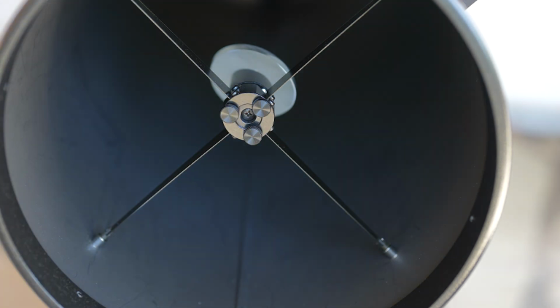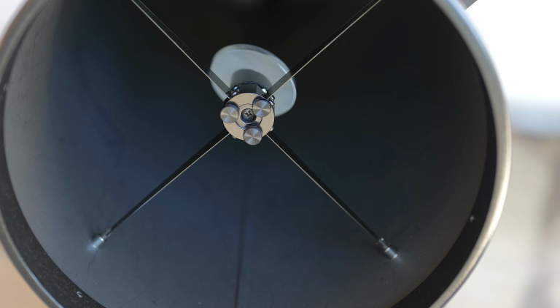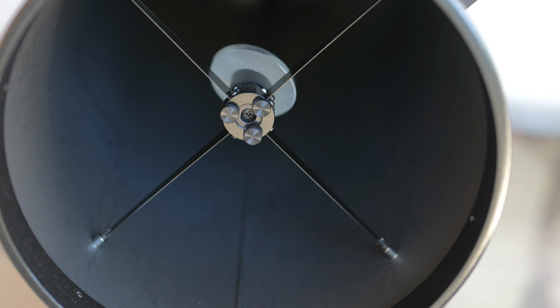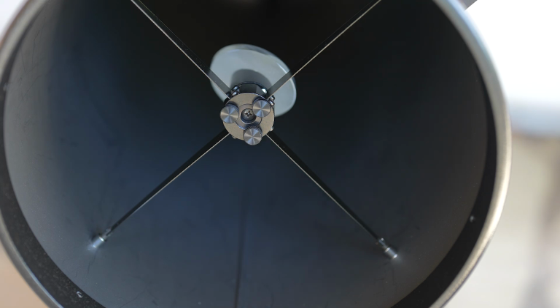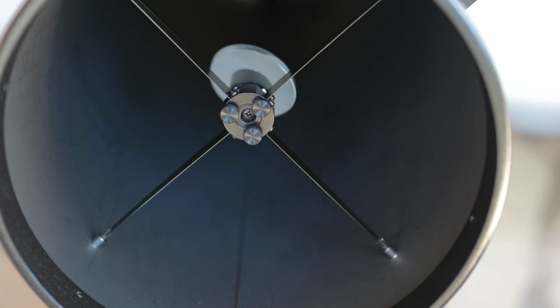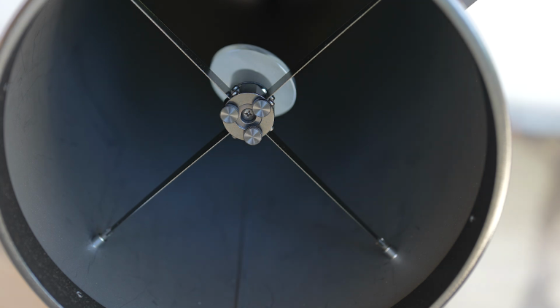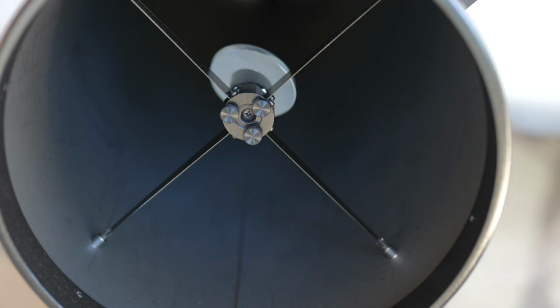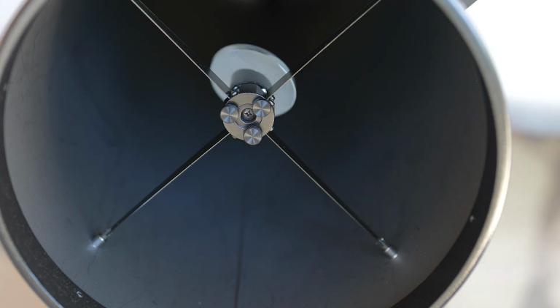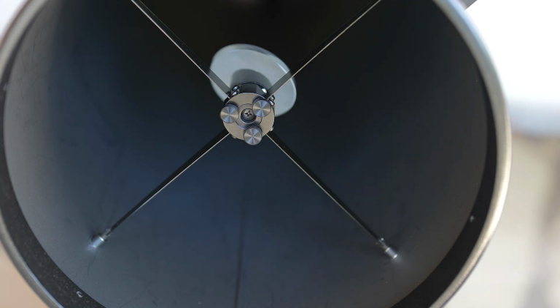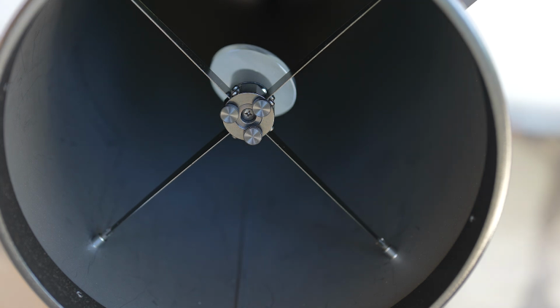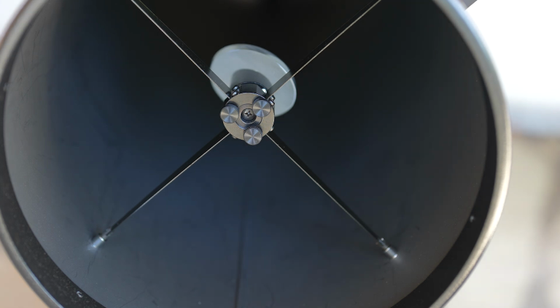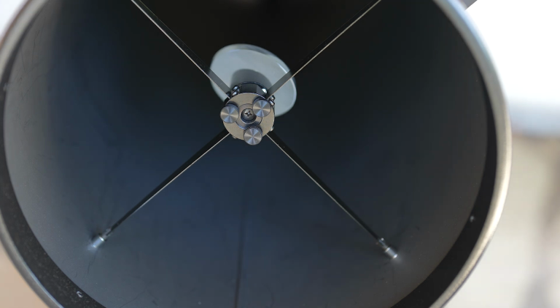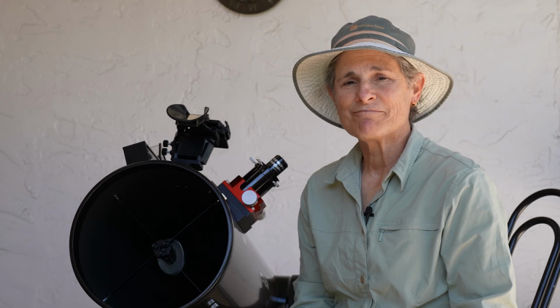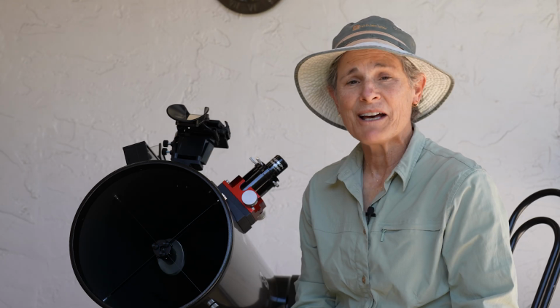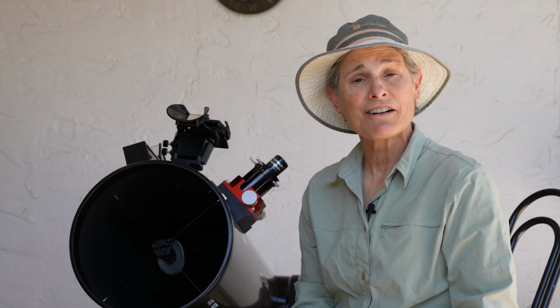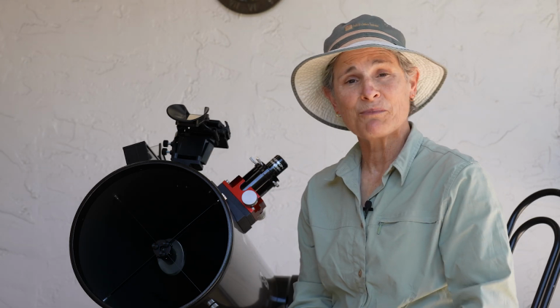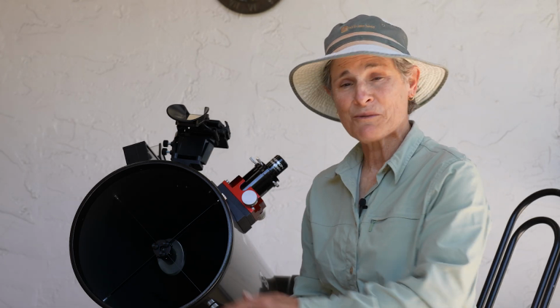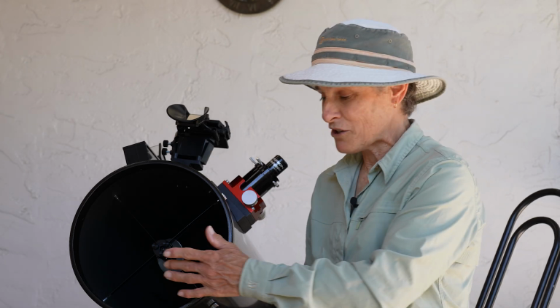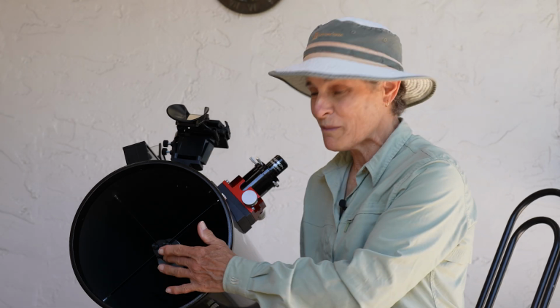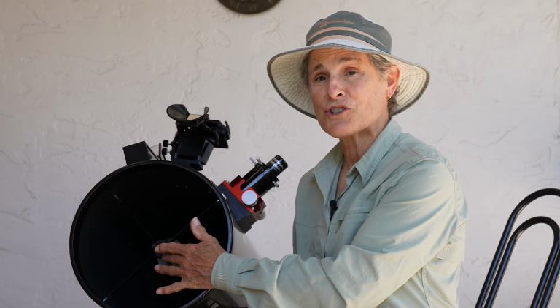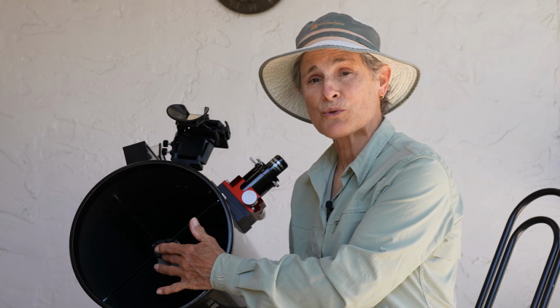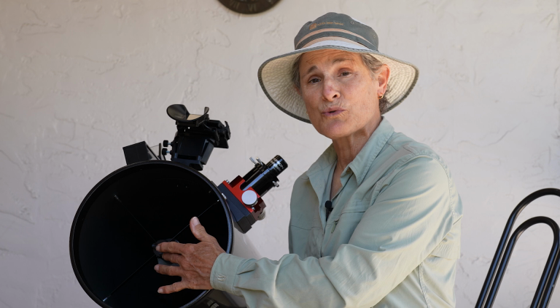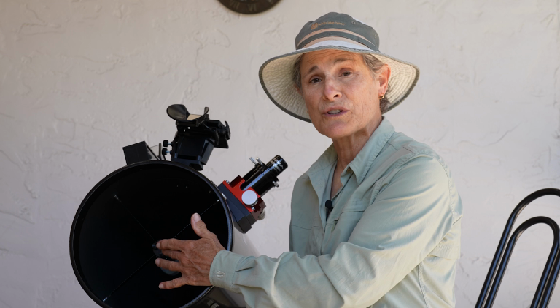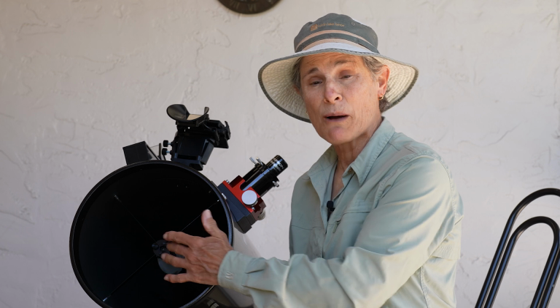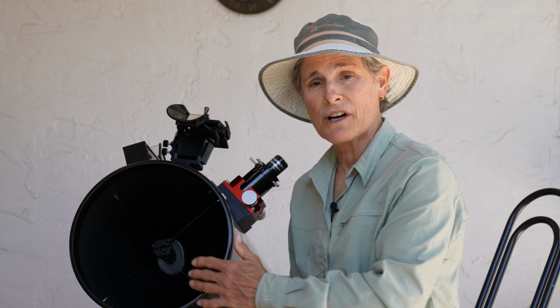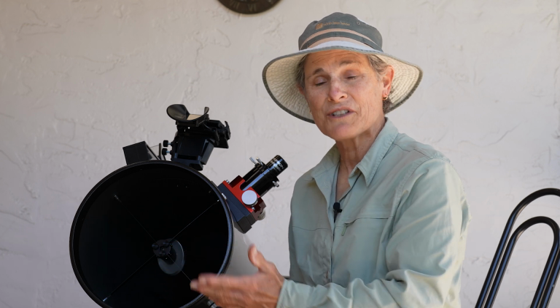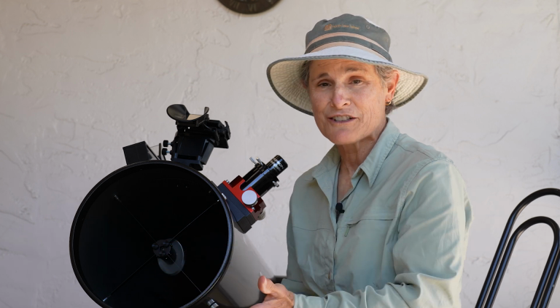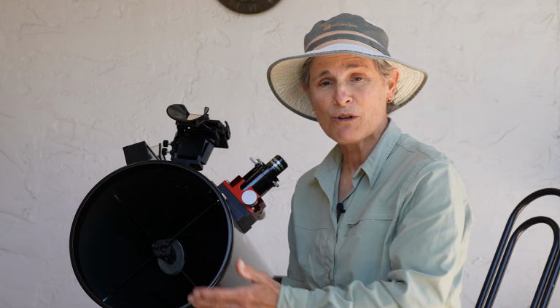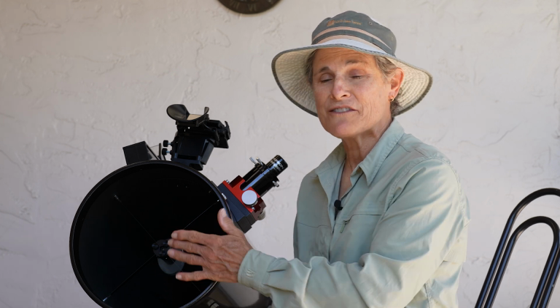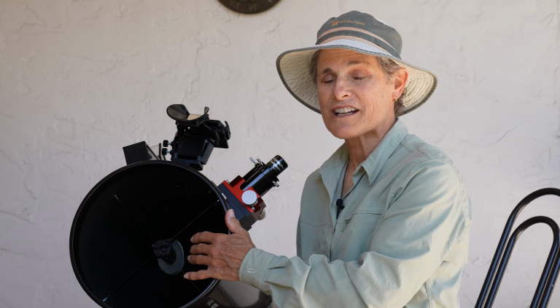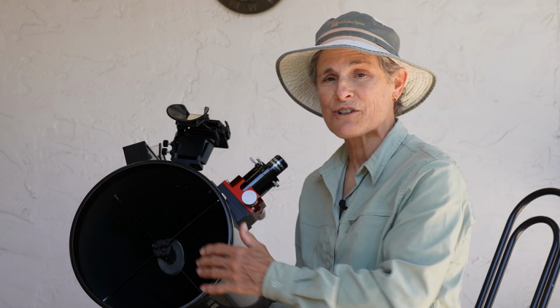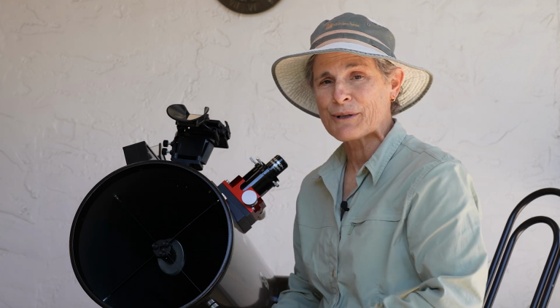But of course, now it needs to be collimated. So let's do that. Now that I've replaced my collimation screws with Bob's Knobs, I need to collimate the secondary mirror.